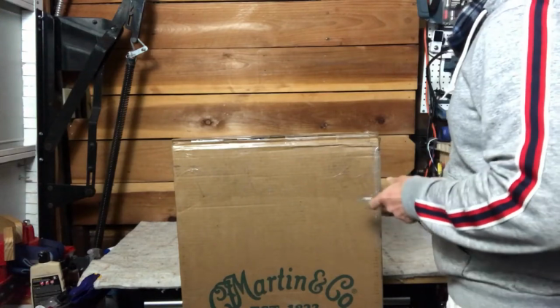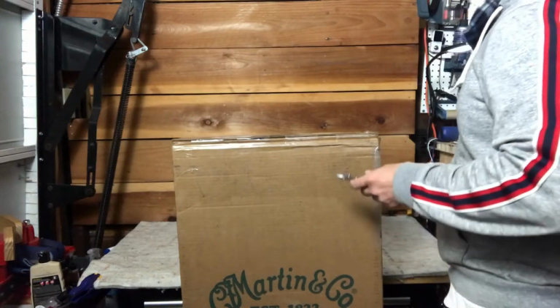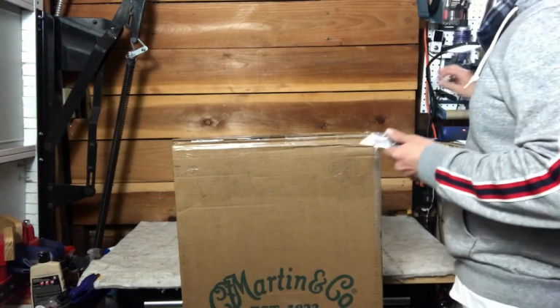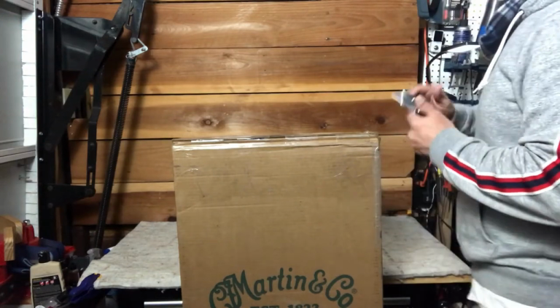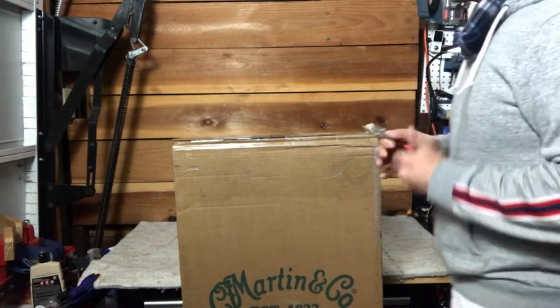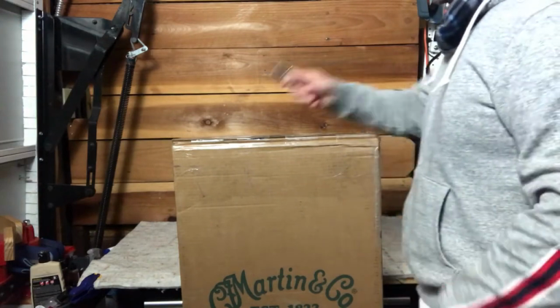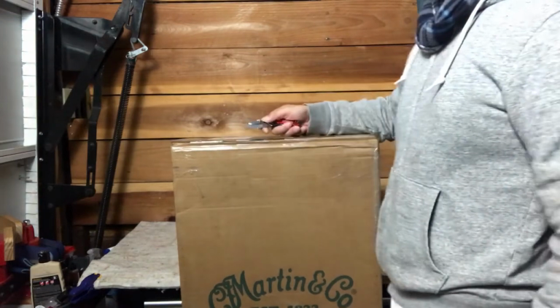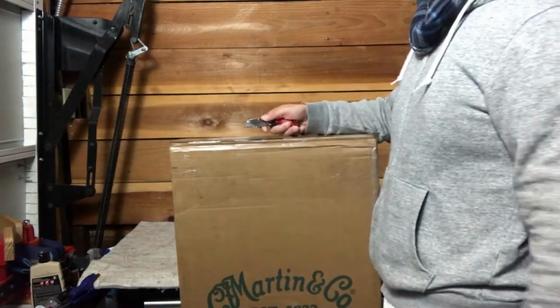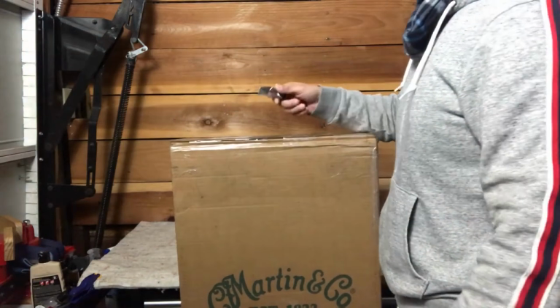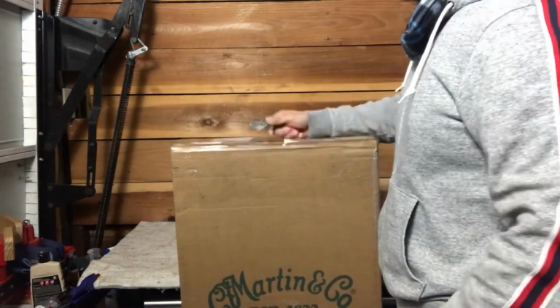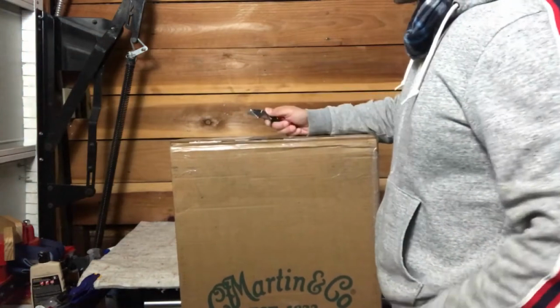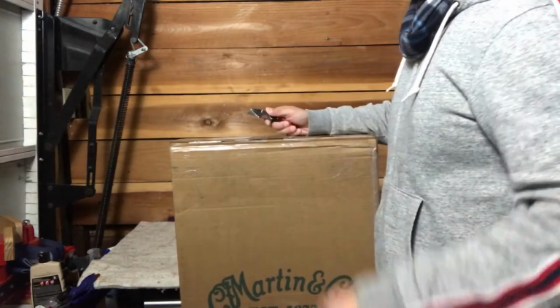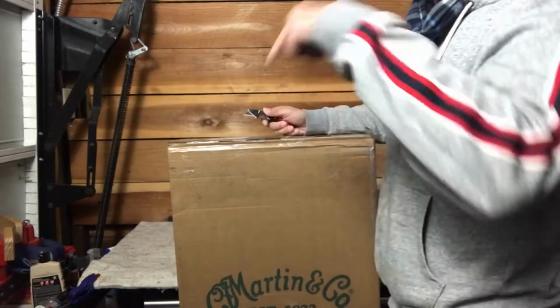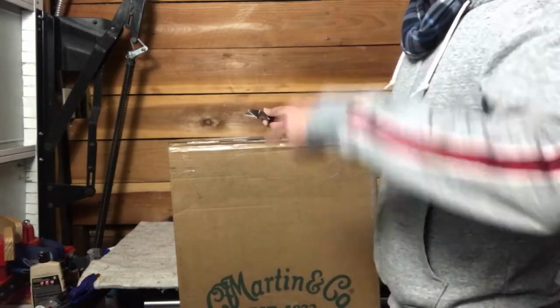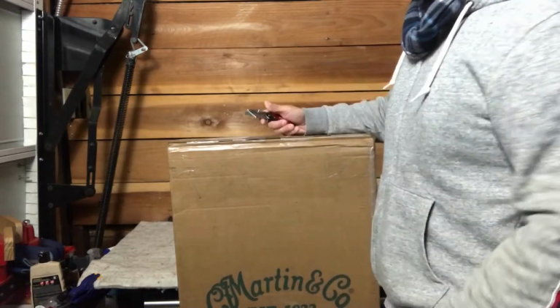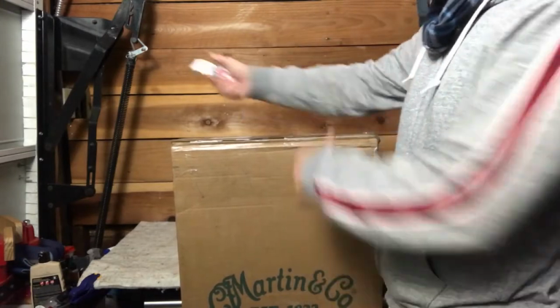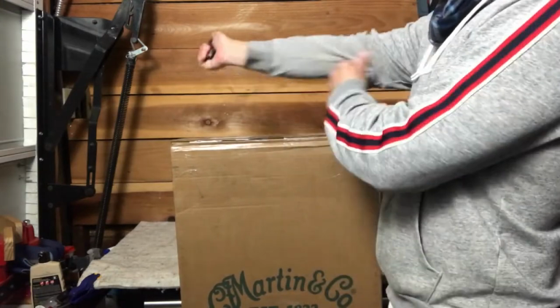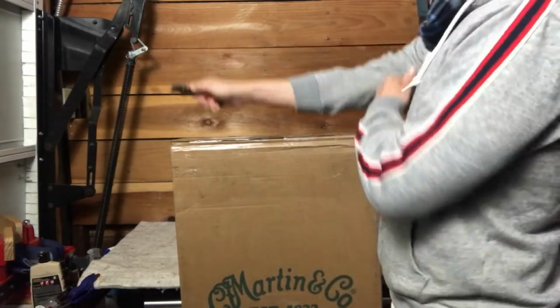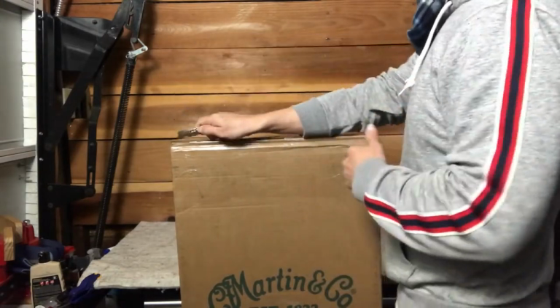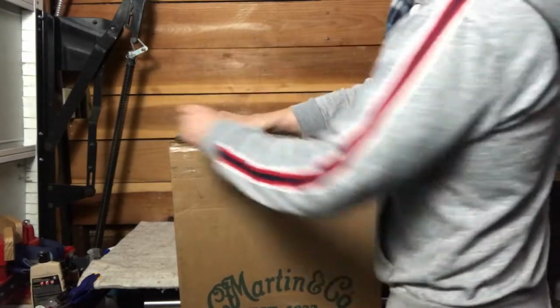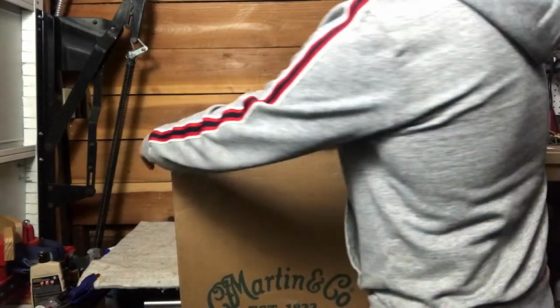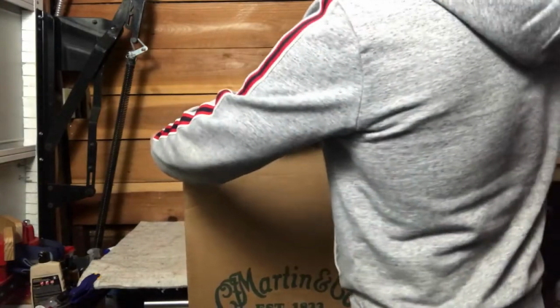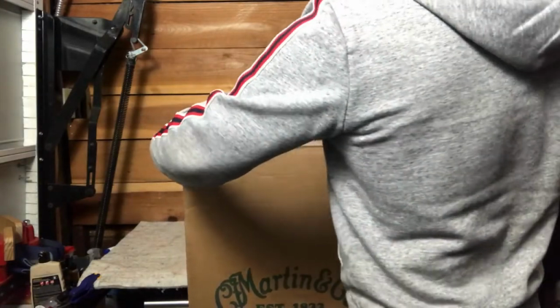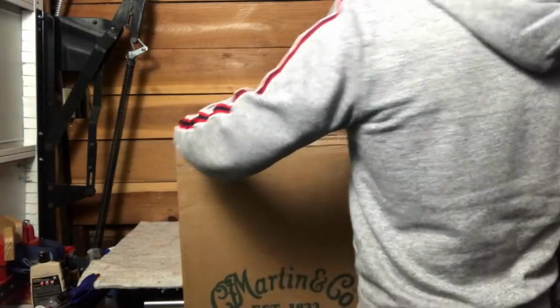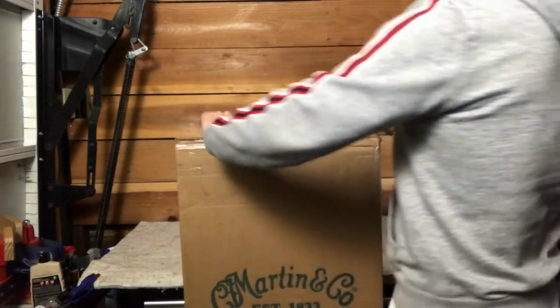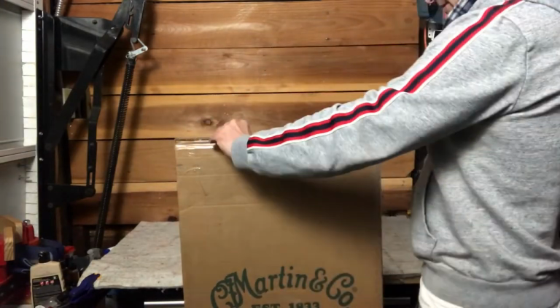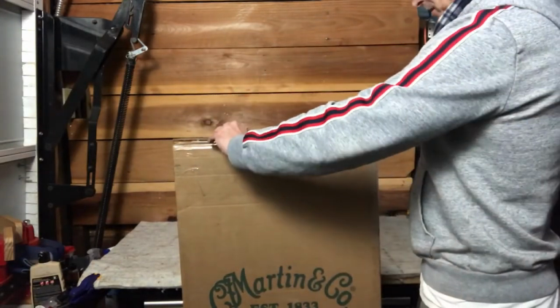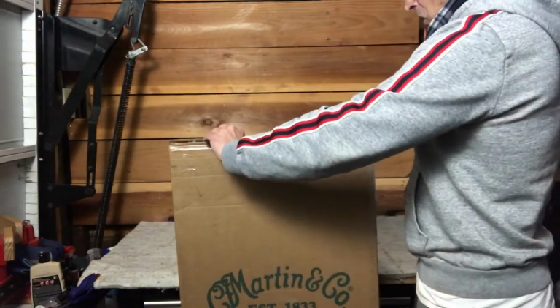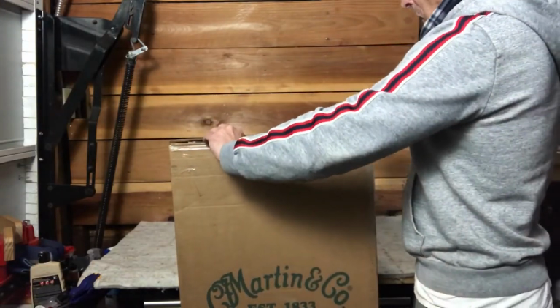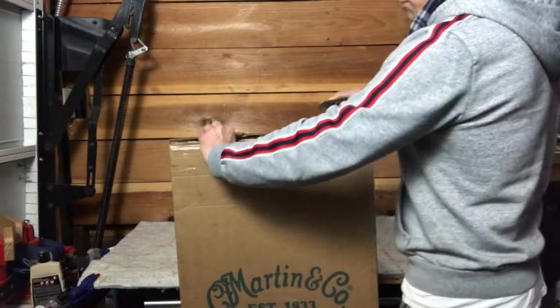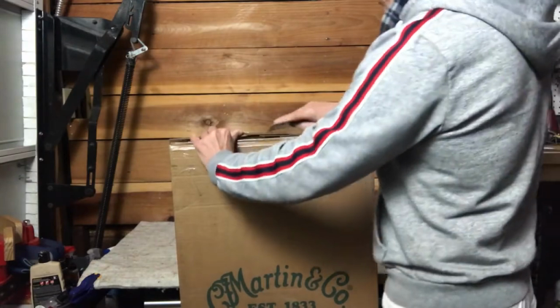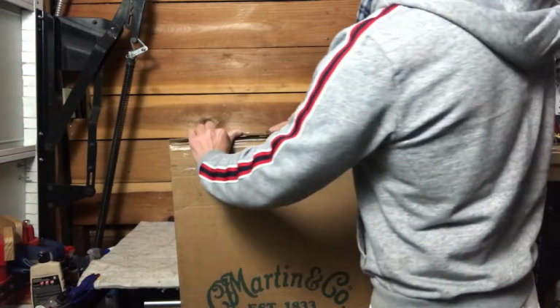What's up, unboxing here. If you can, please smash the like button down below, and let's see what we got in here.